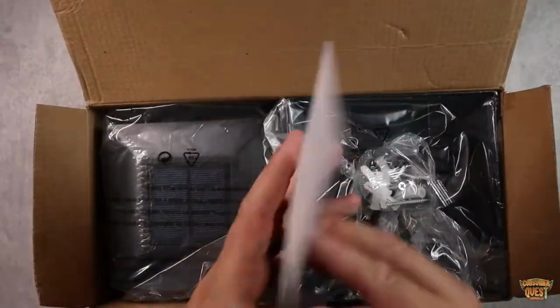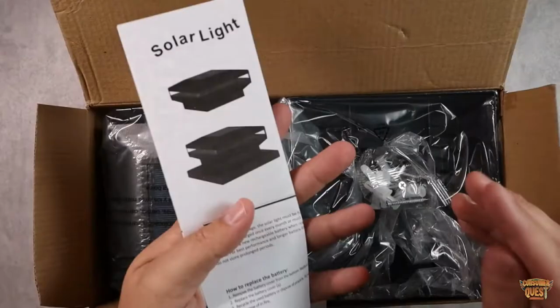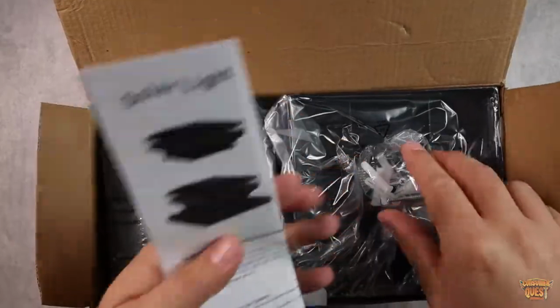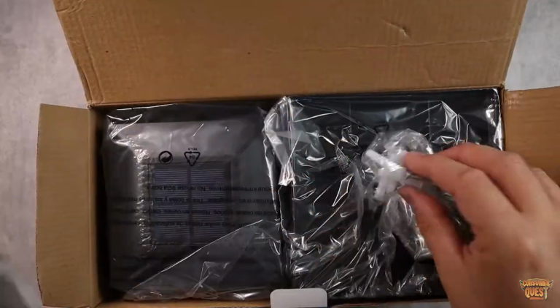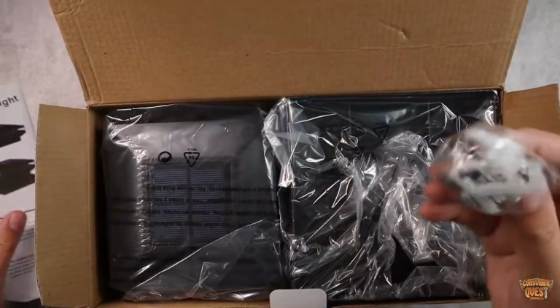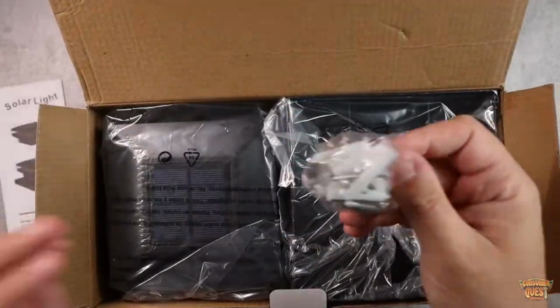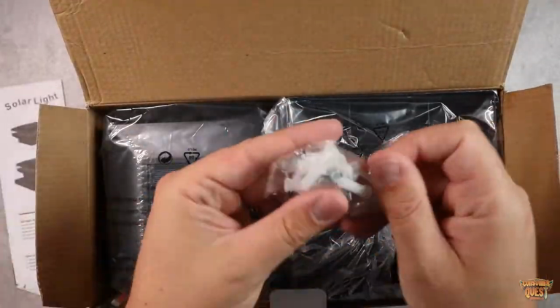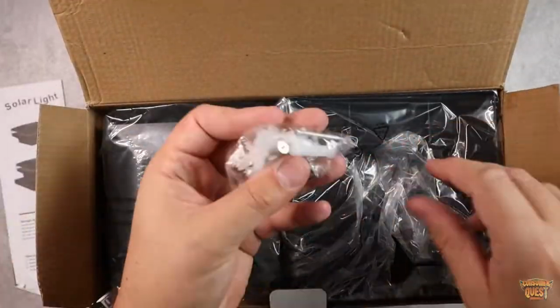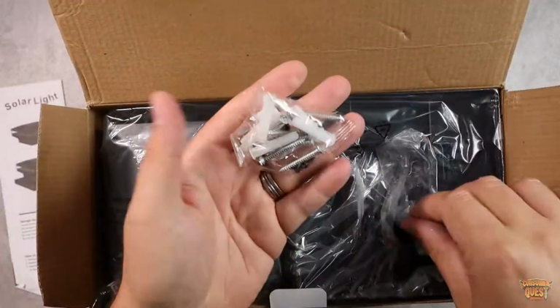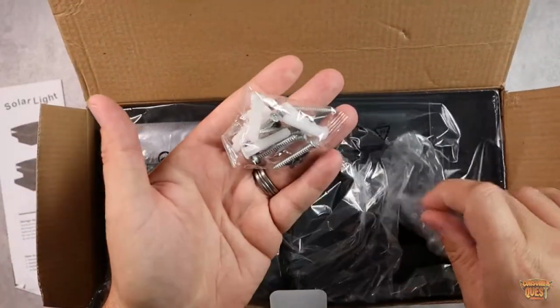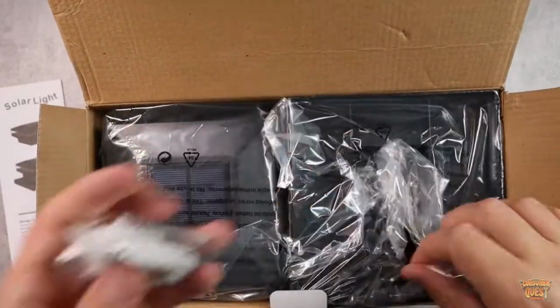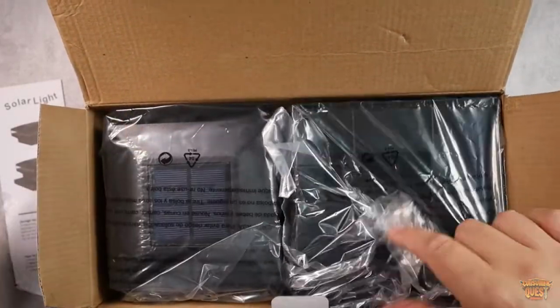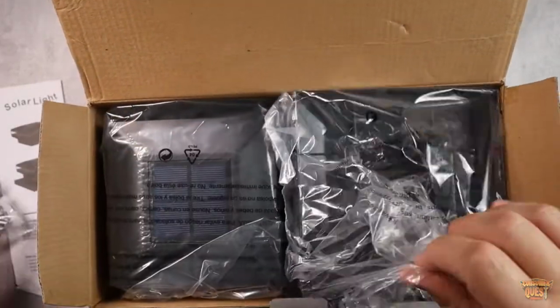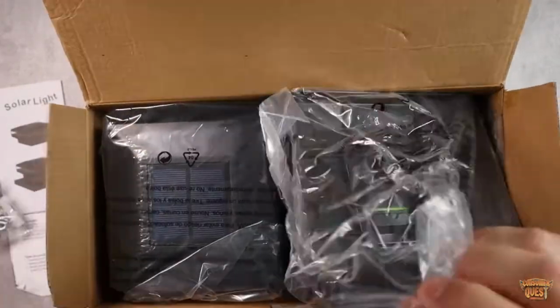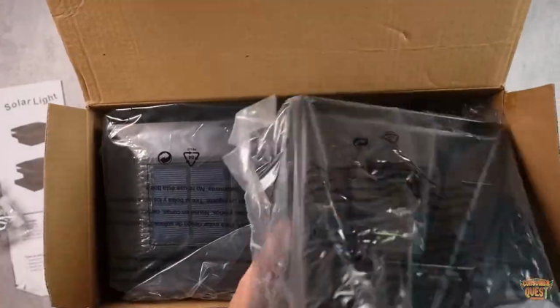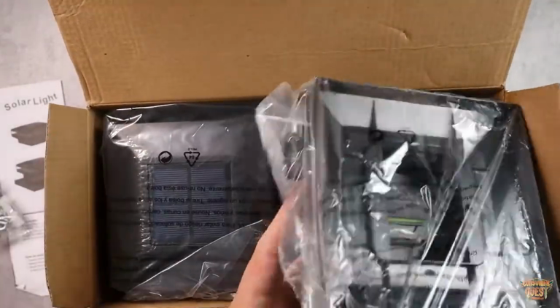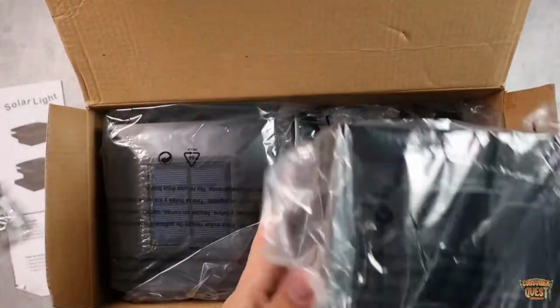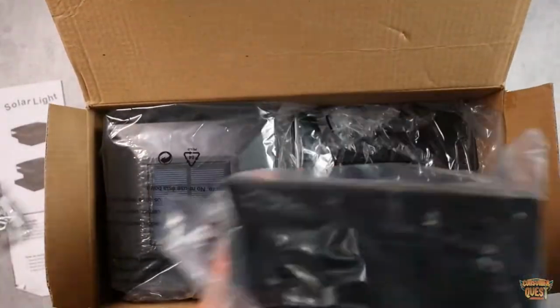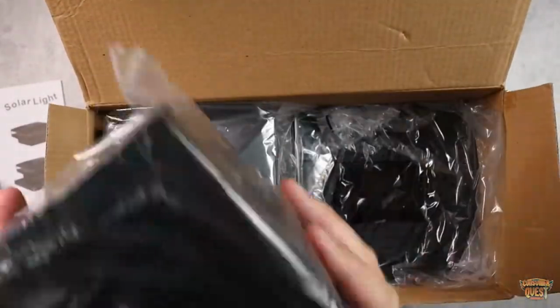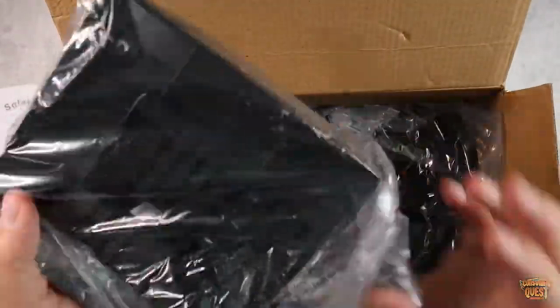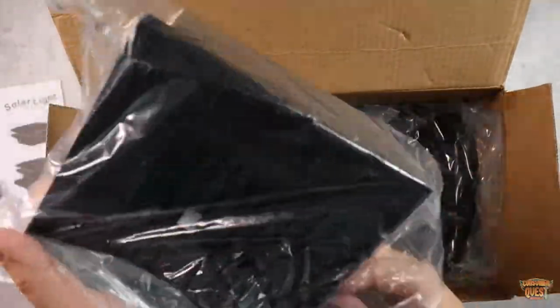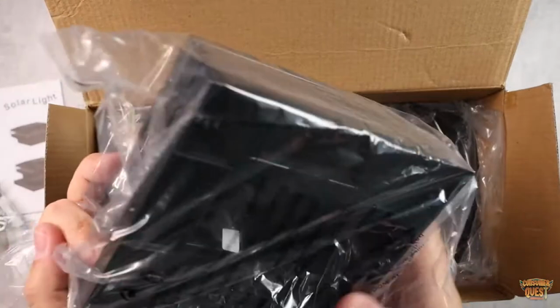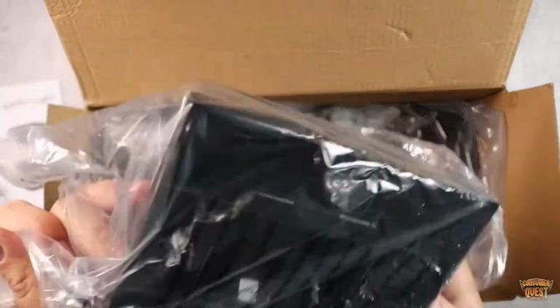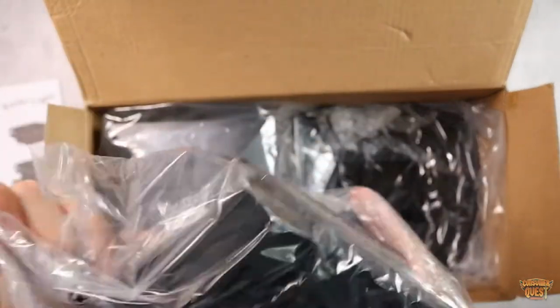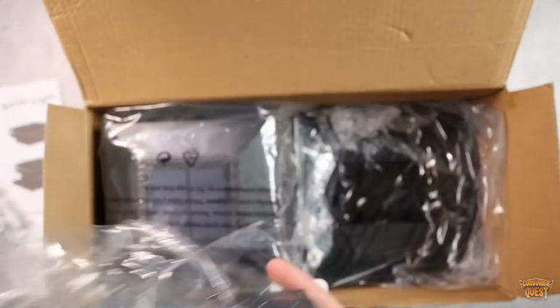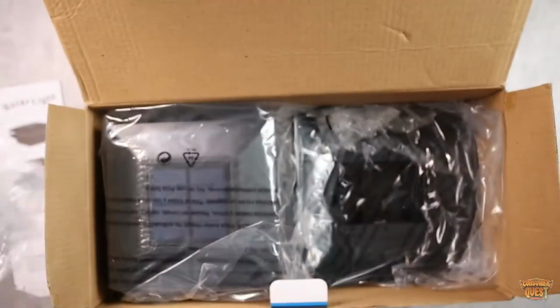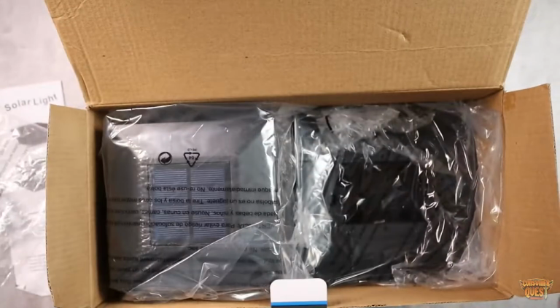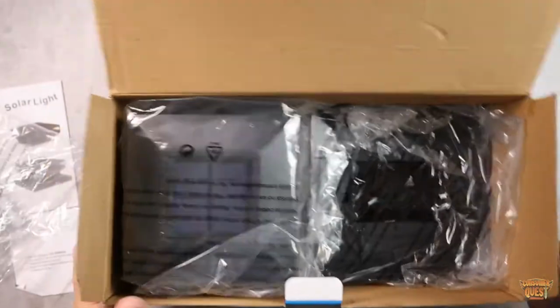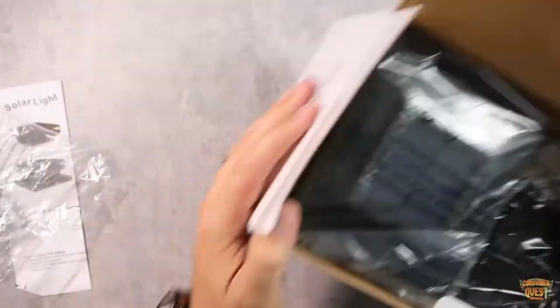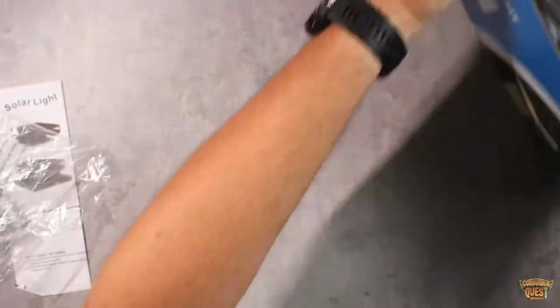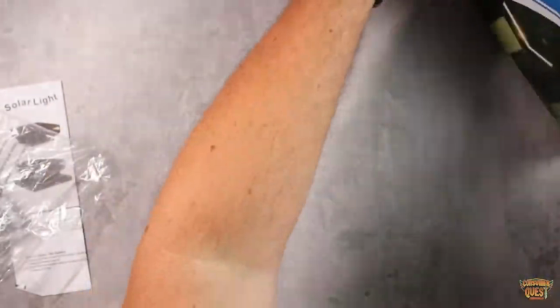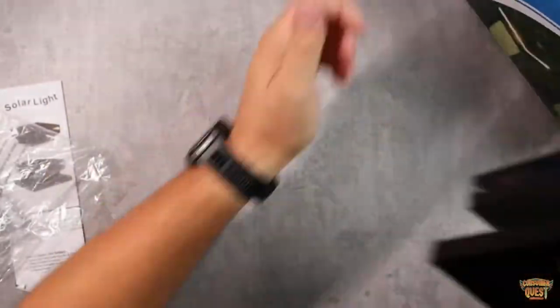It comes with an instruction manual and all the mounting hardware that you need. Here's the whole unit itself — let me pull one out and show you guys what these look like.